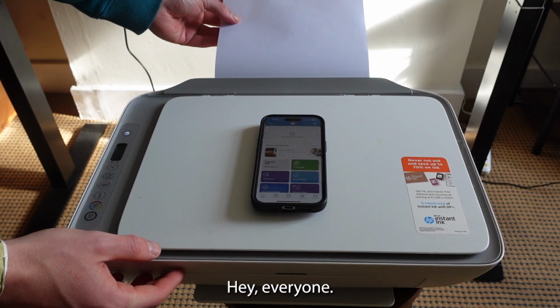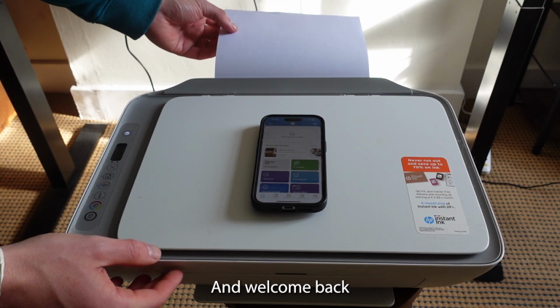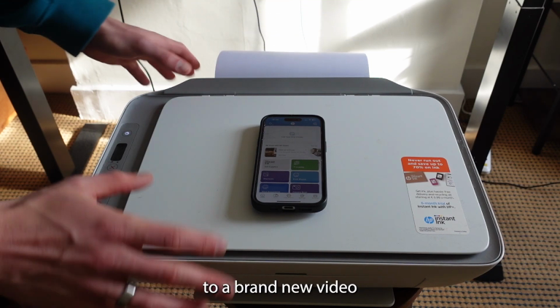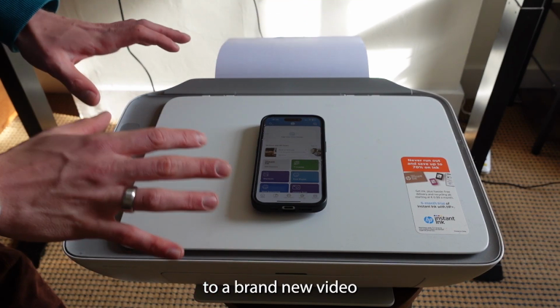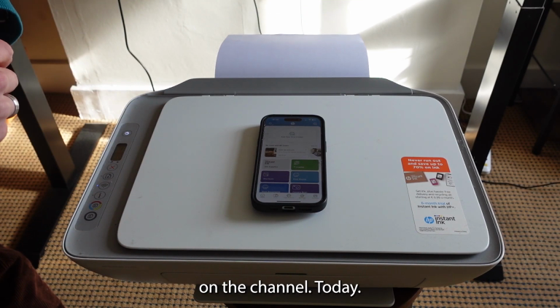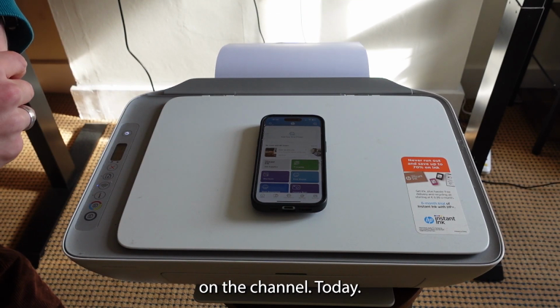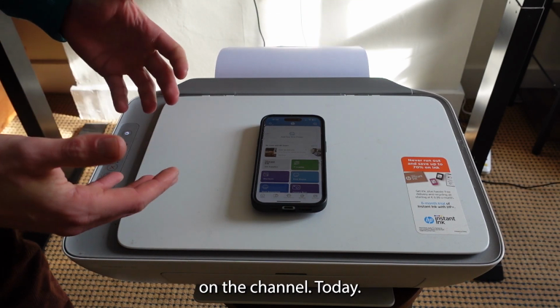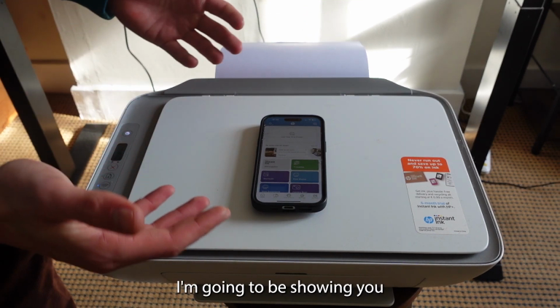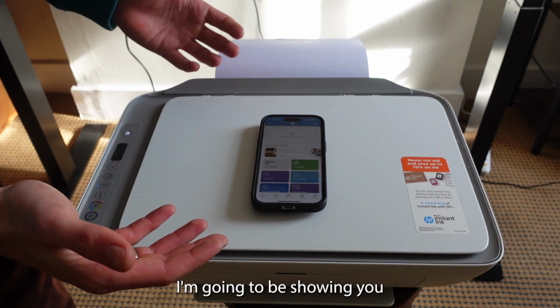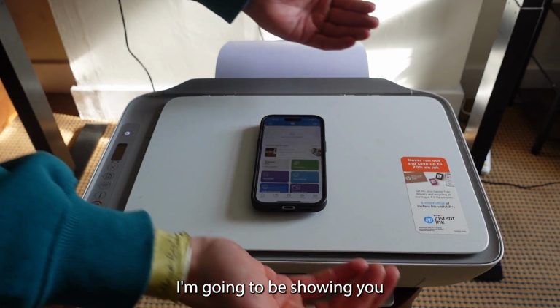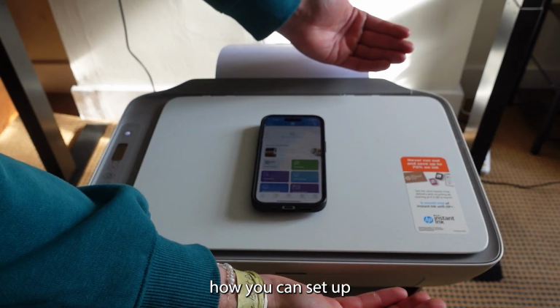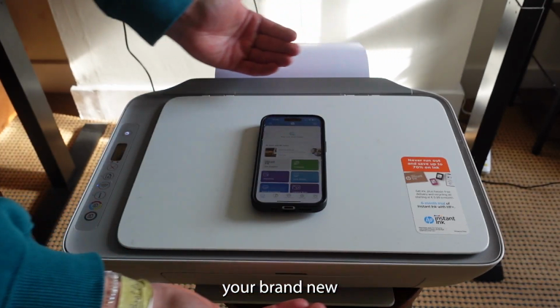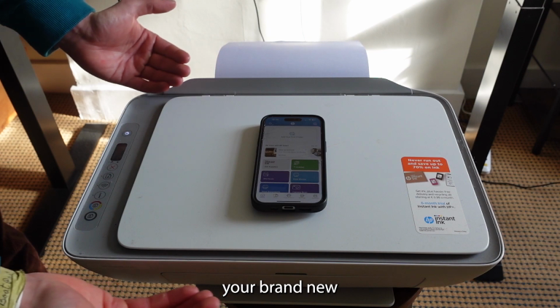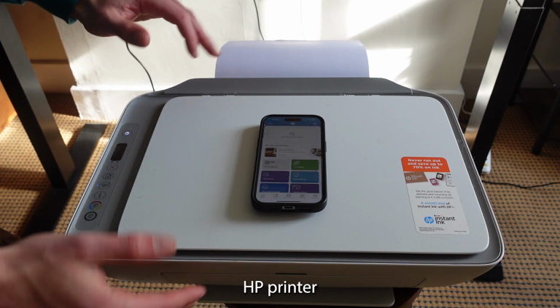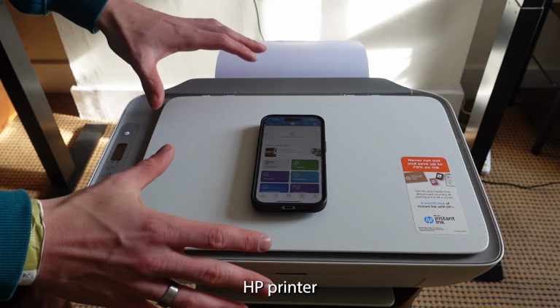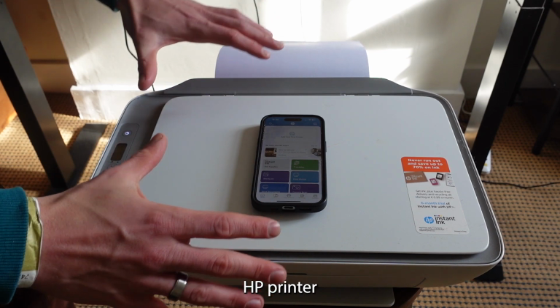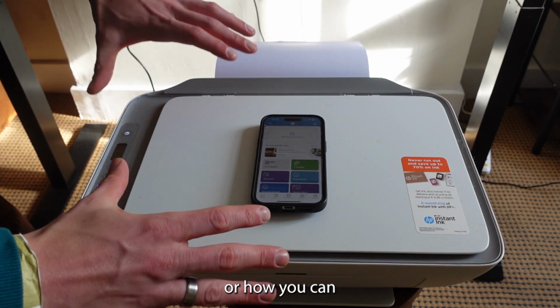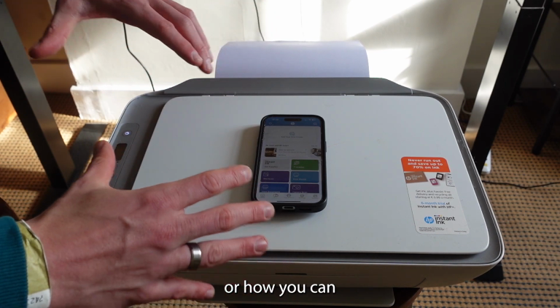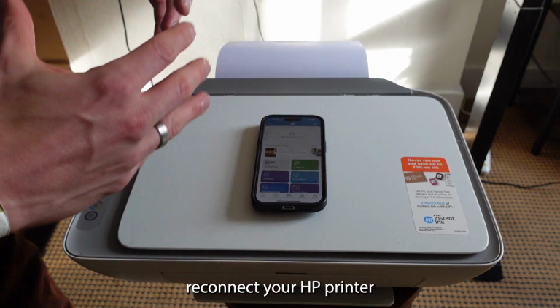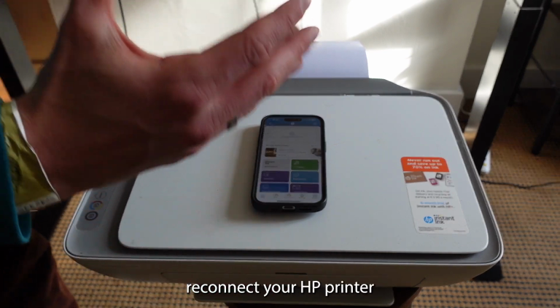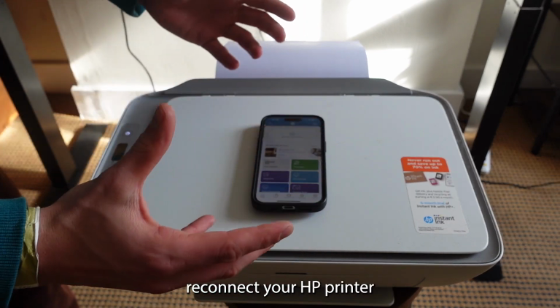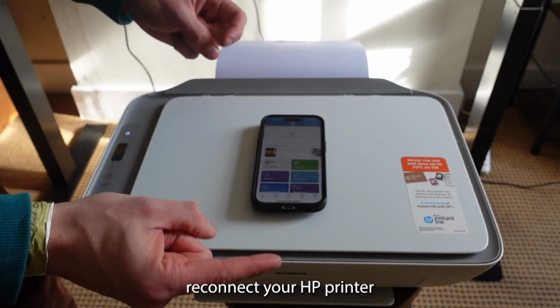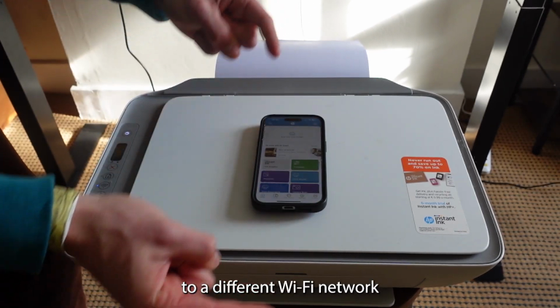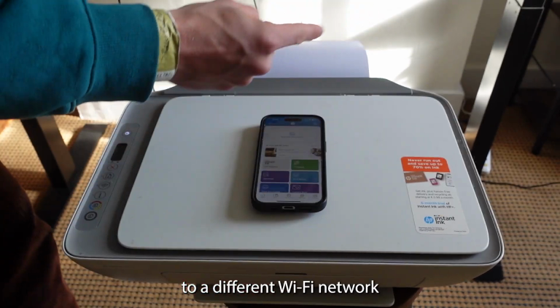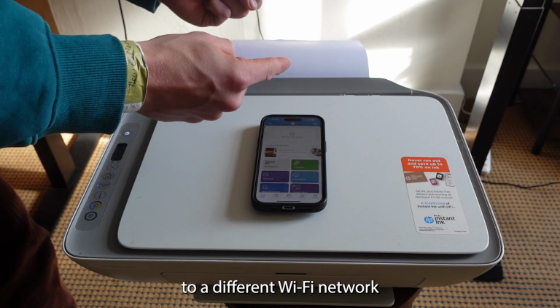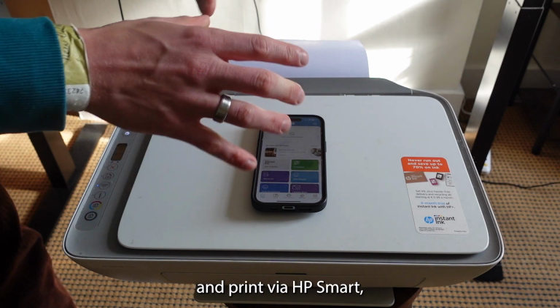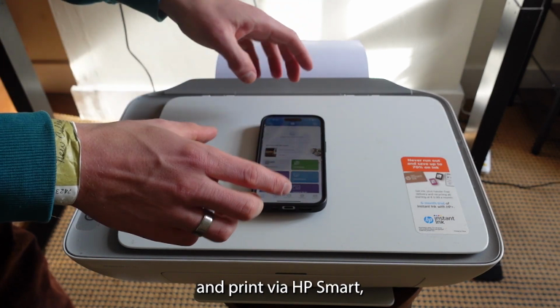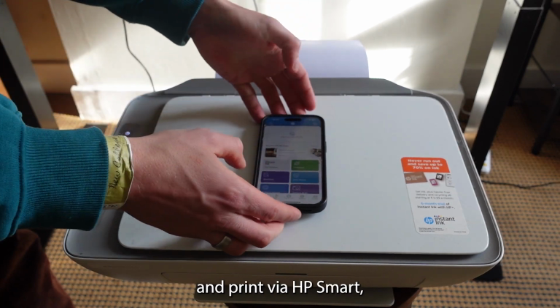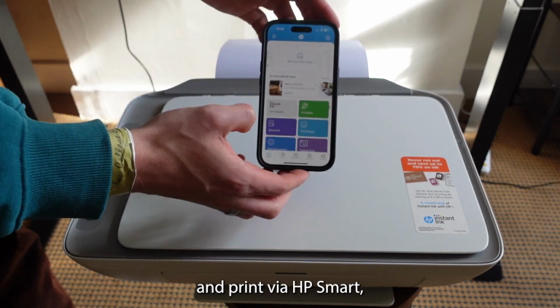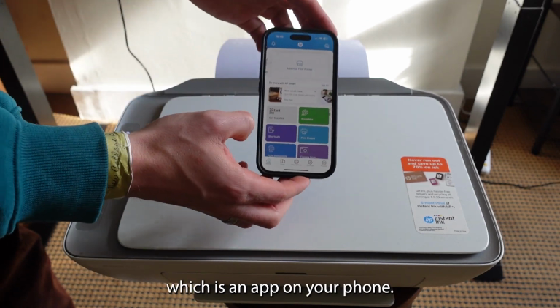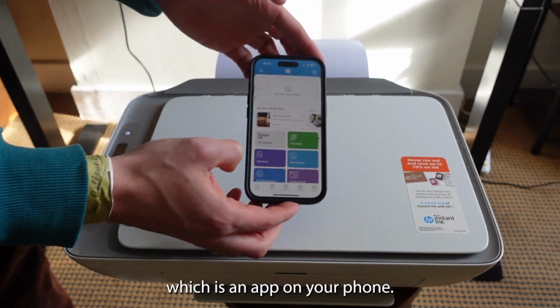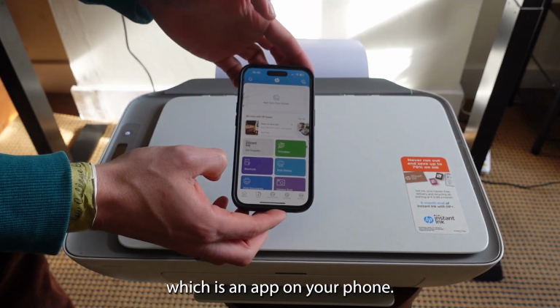Hey everyone and welcome back to a brand new video on the channel. Today I'm going to be showing you how you can set up your brand new HP printer, or how you can reconnect your HP printer to a different Wi-Fi network and print via HP Smart, which is an app on your phone.